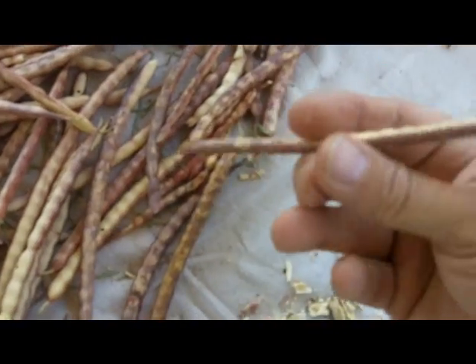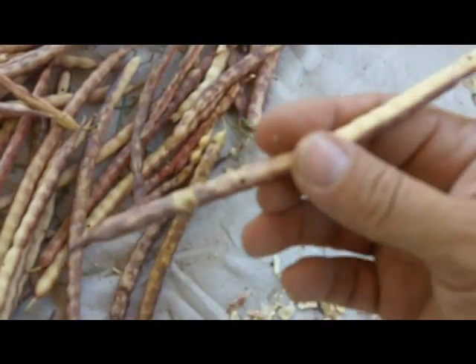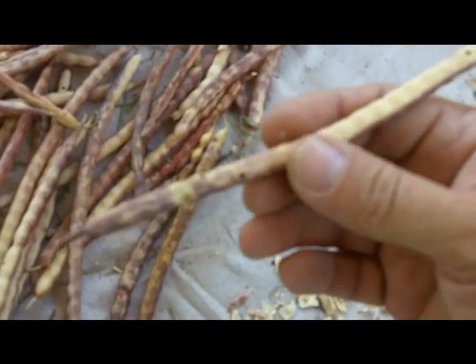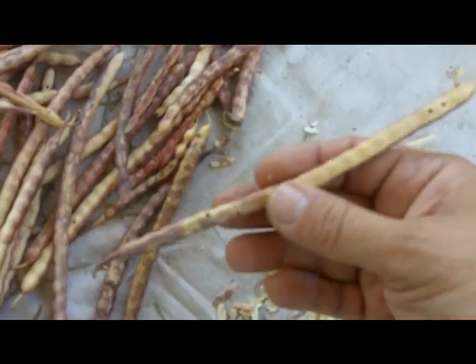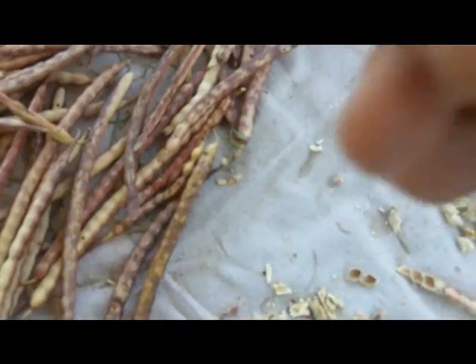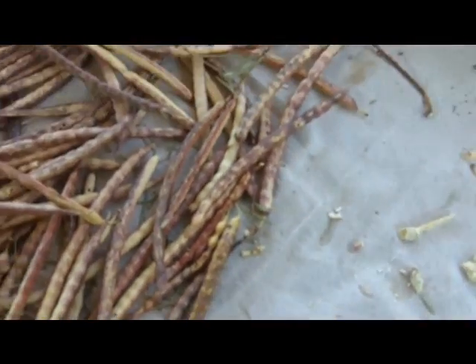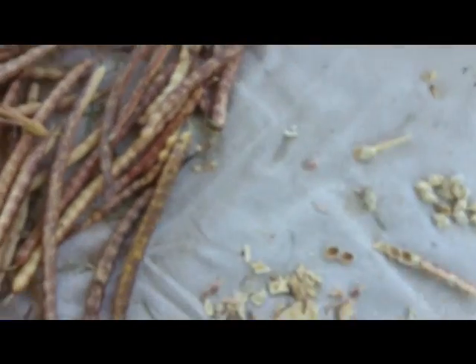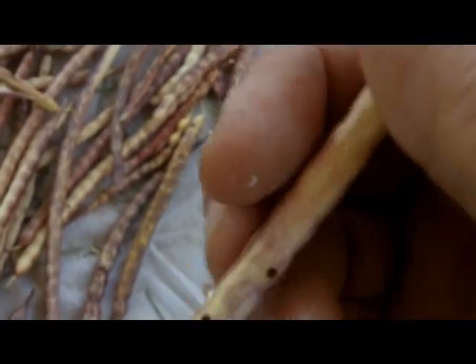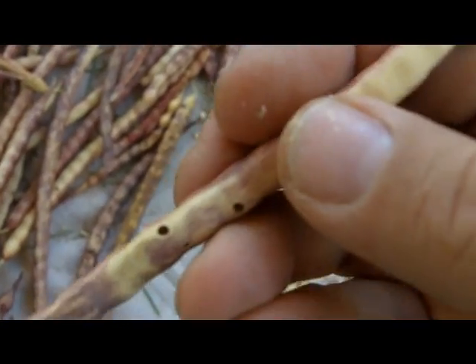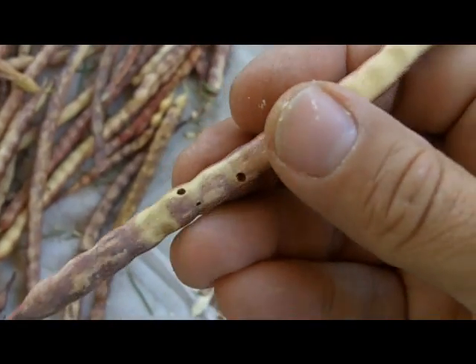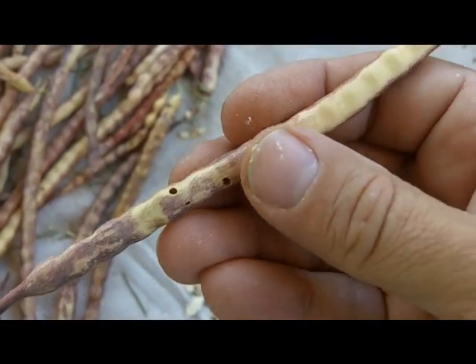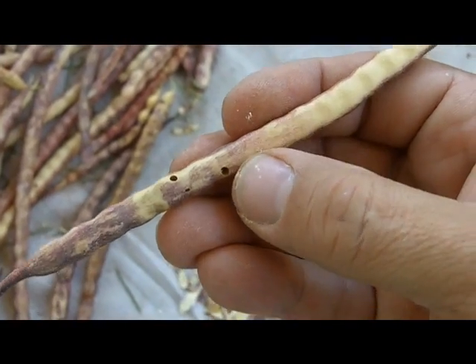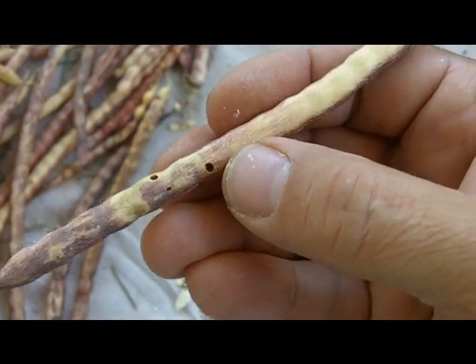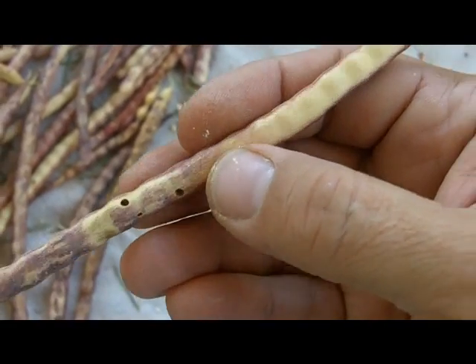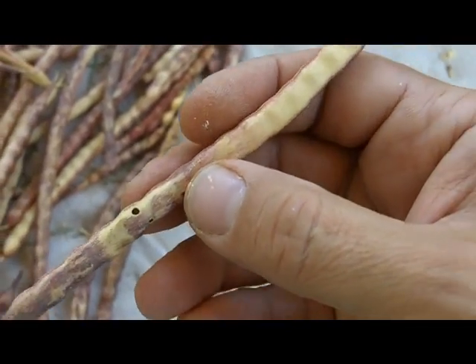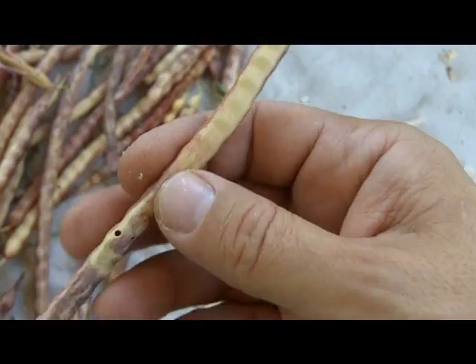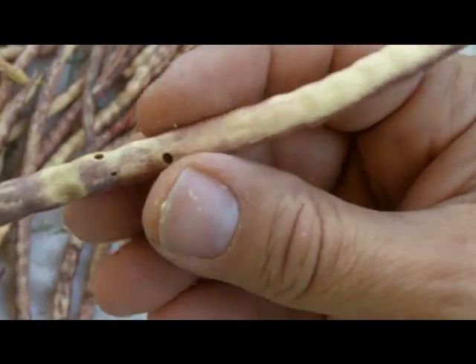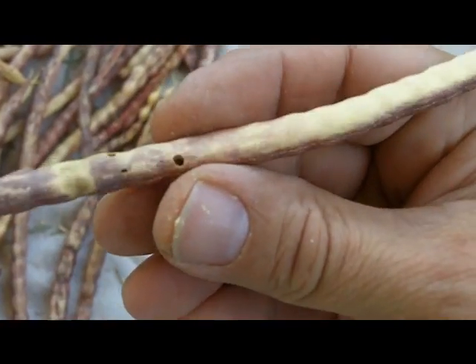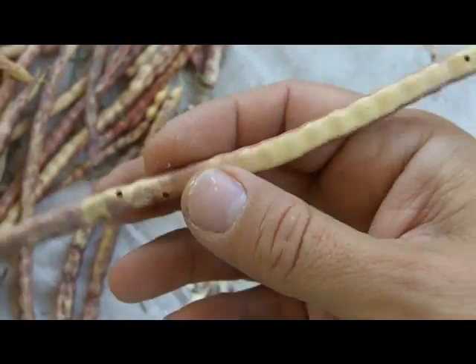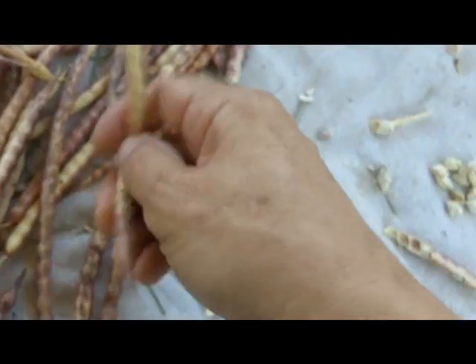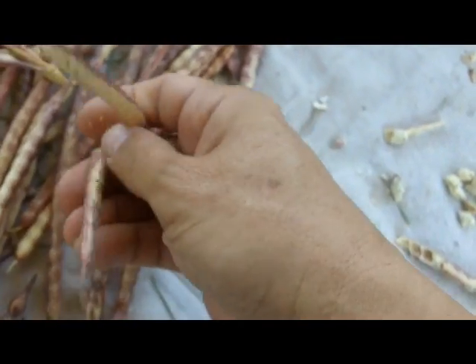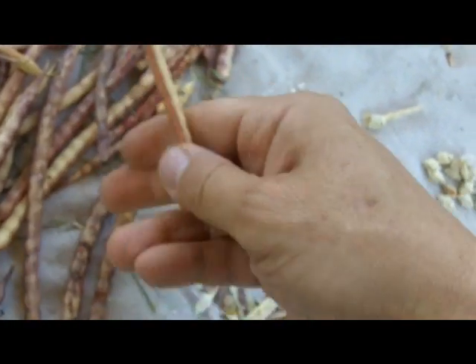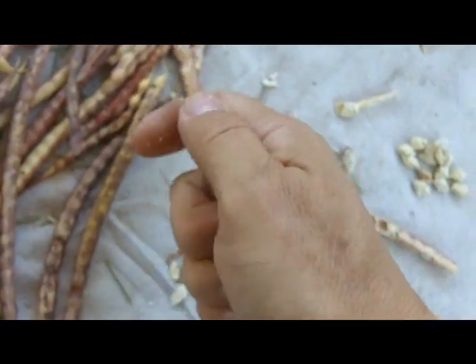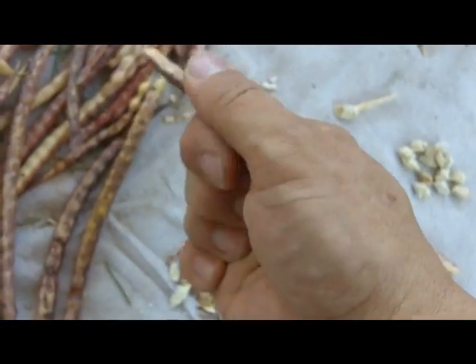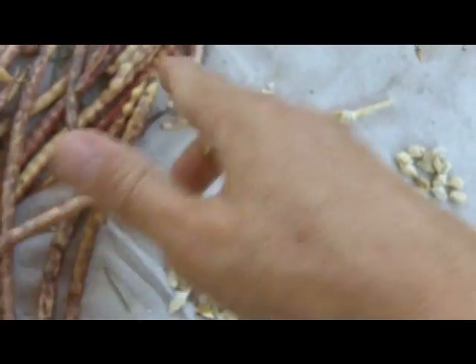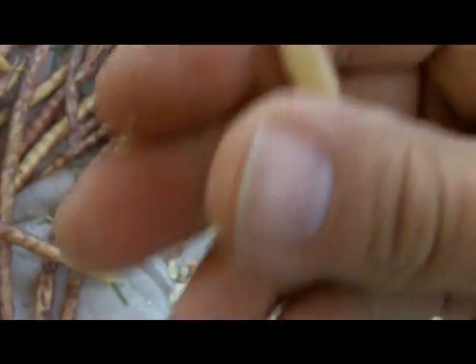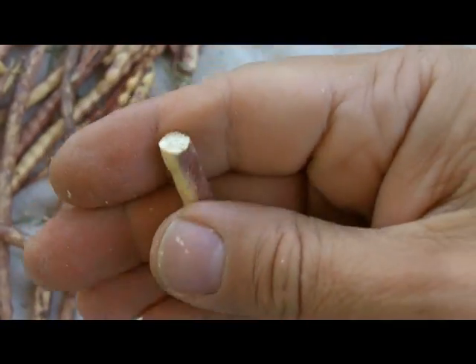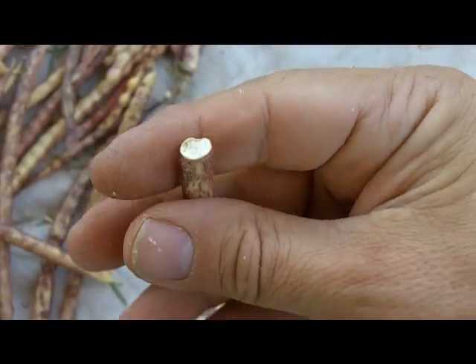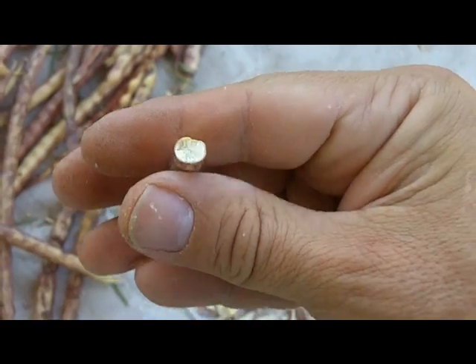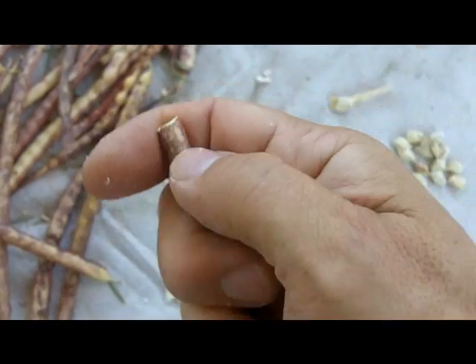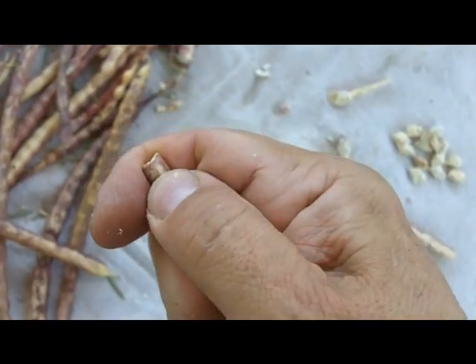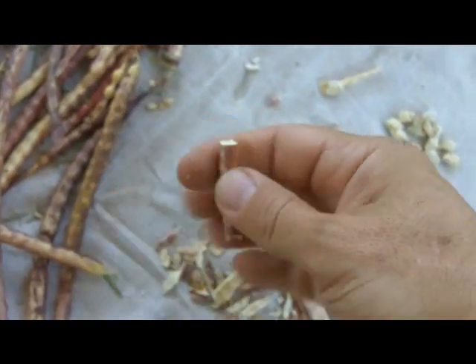As you can see, the insects will get to it if you leave it out. These are fully dry, very easy to break open.